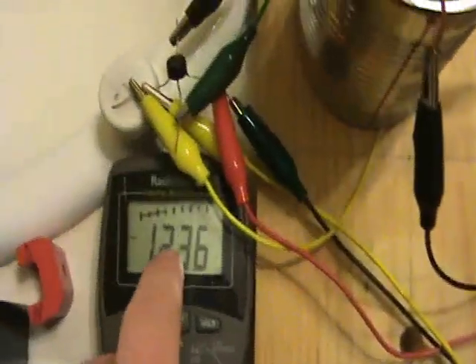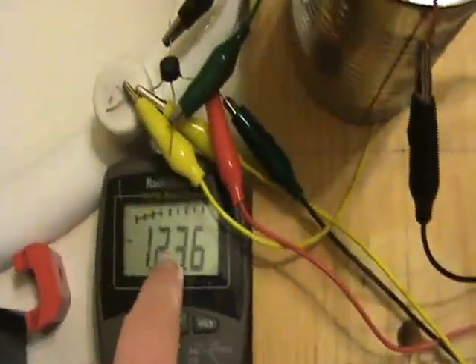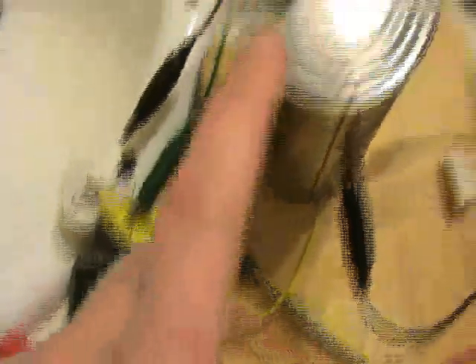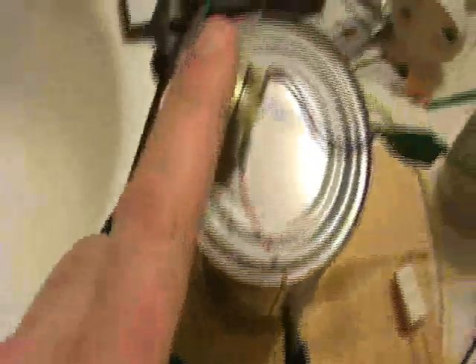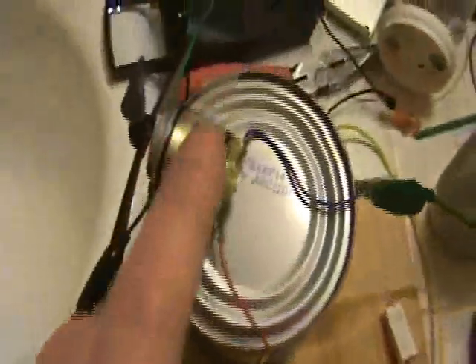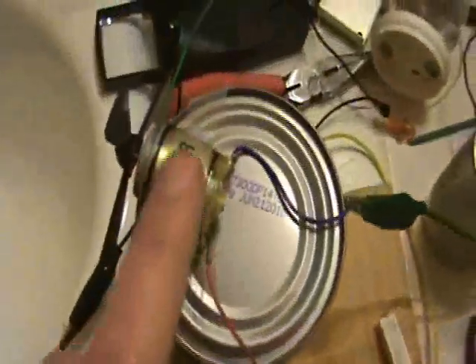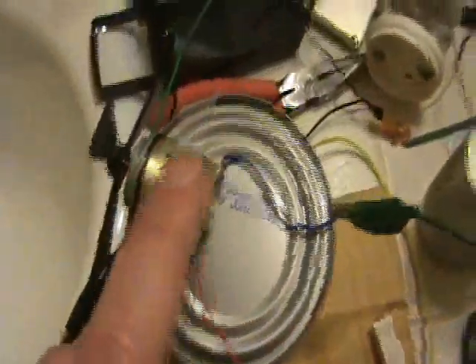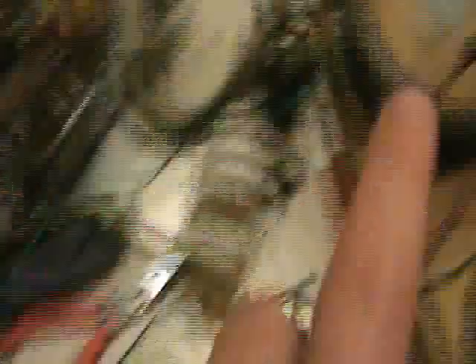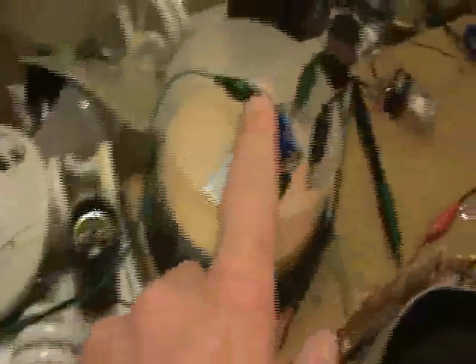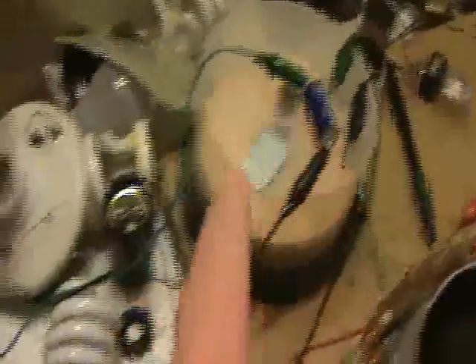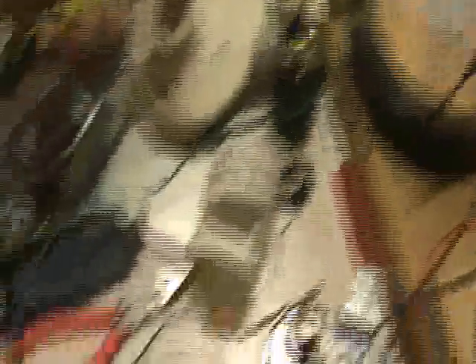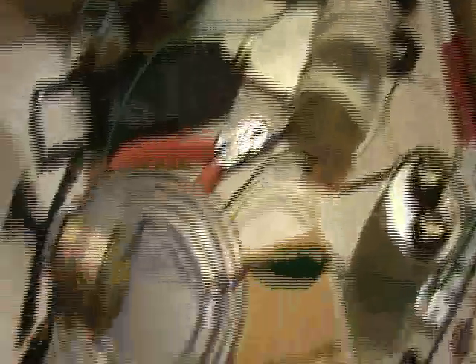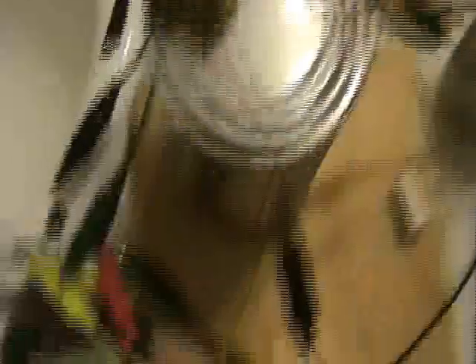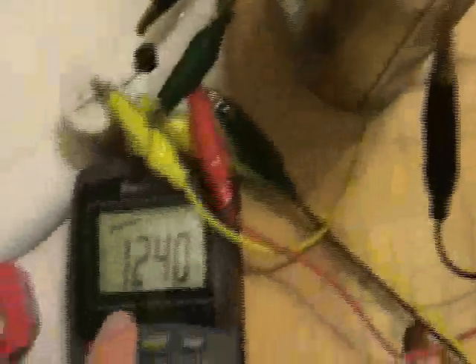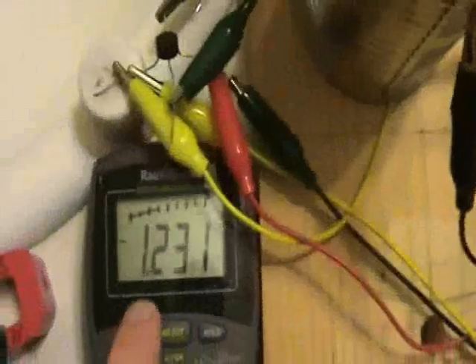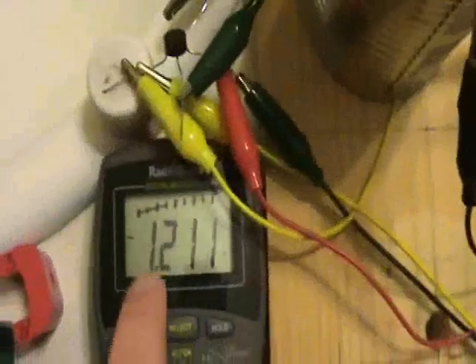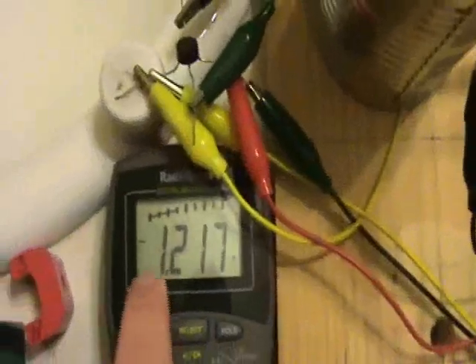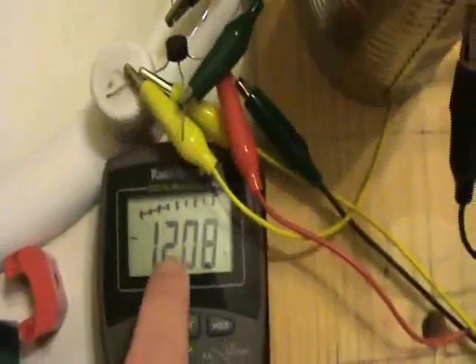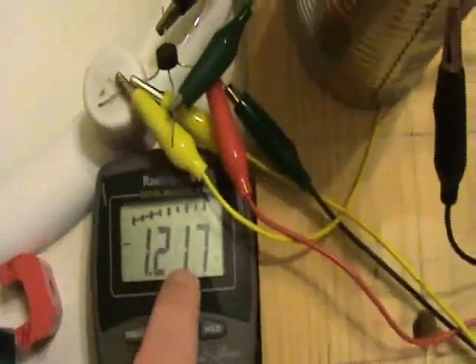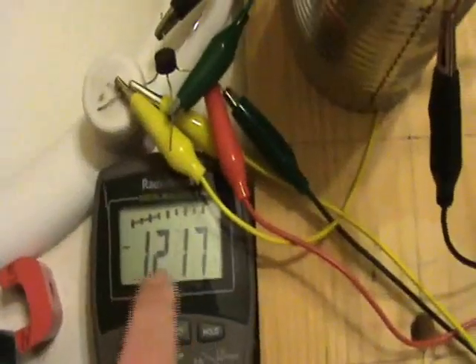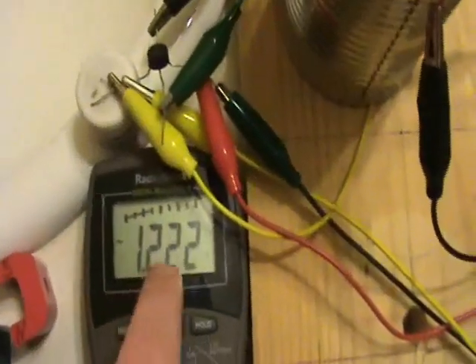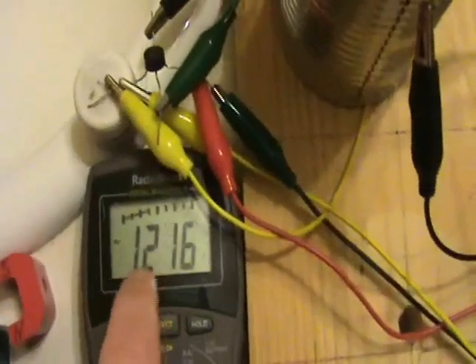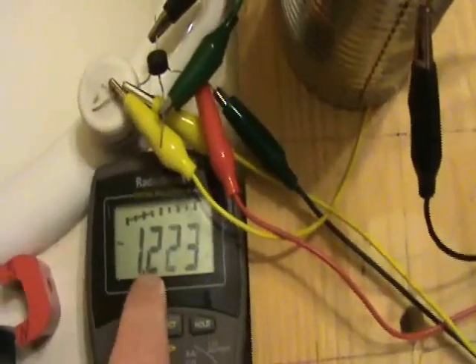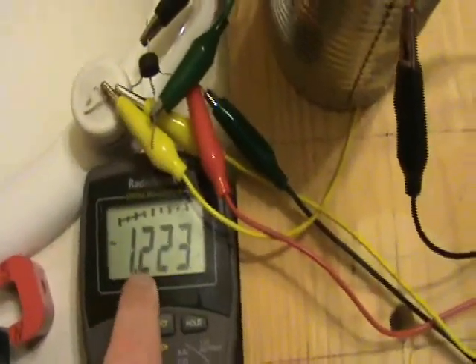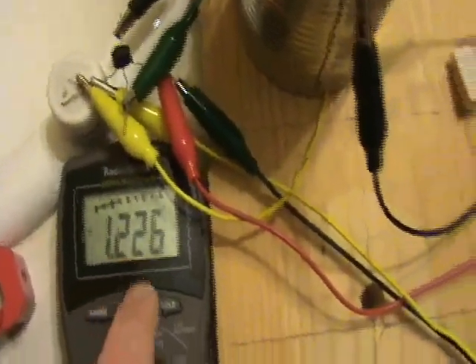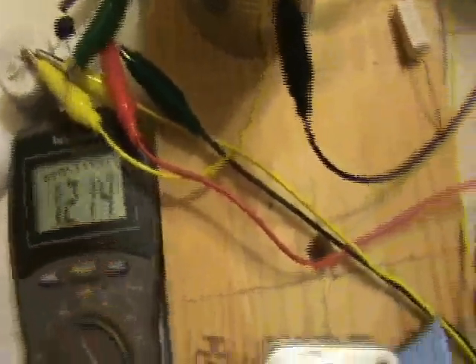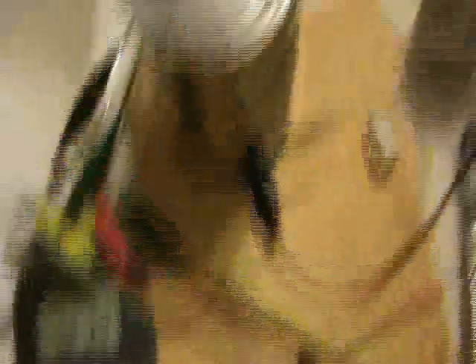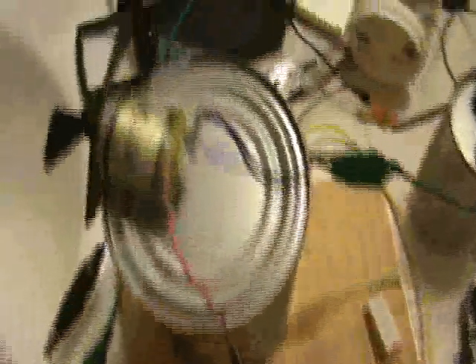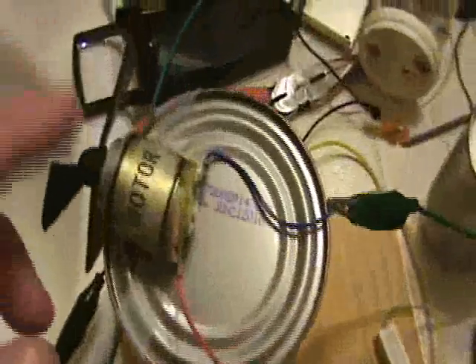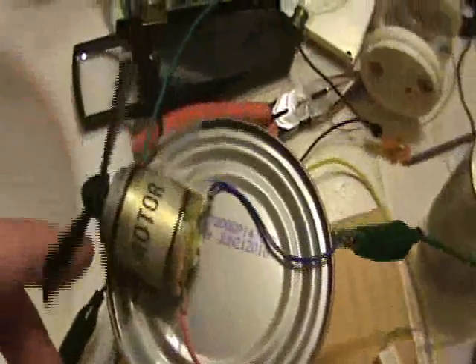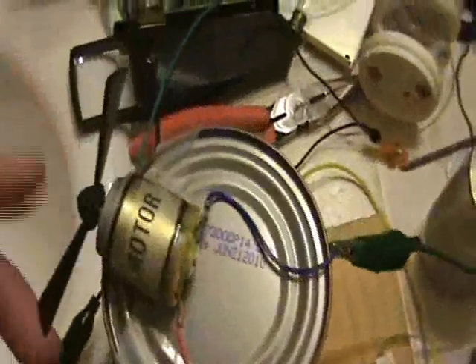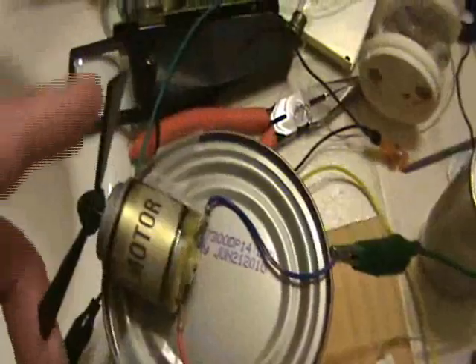So with this load on here and the capacitor, the AC voltage is about 1.2 volts and the motor's not spinning.